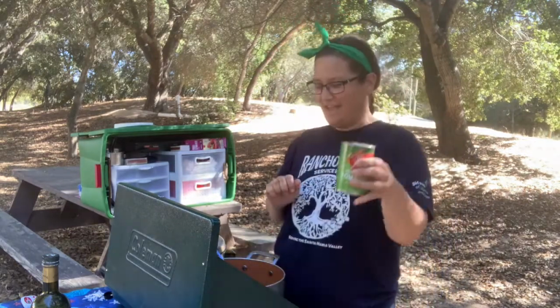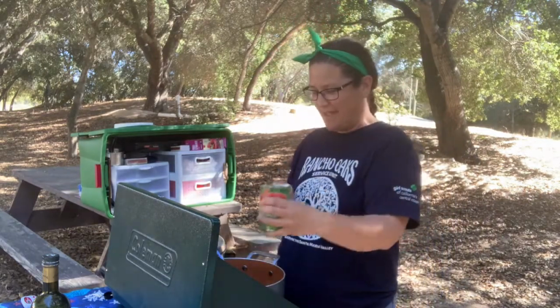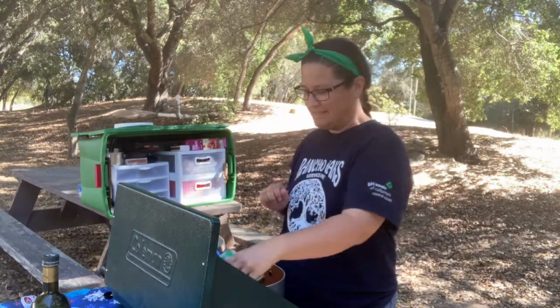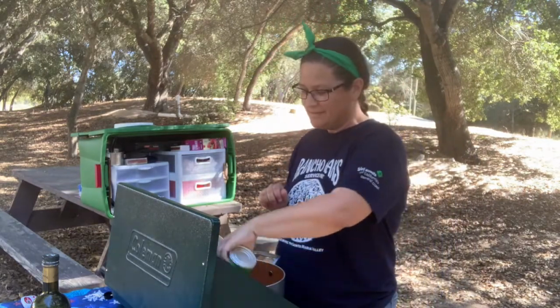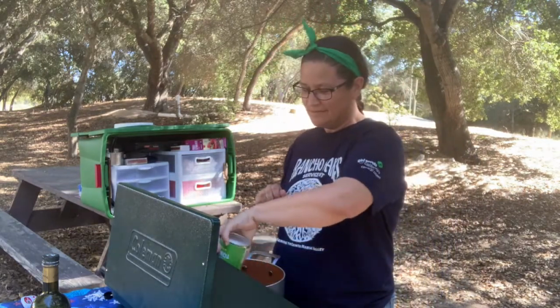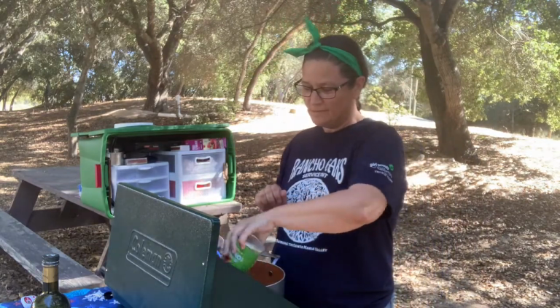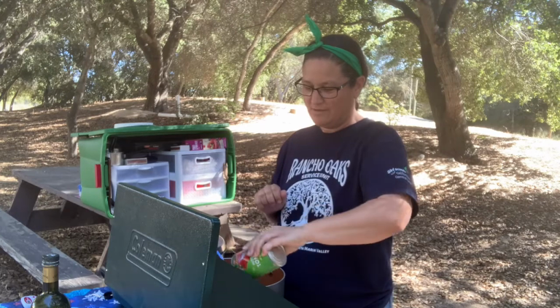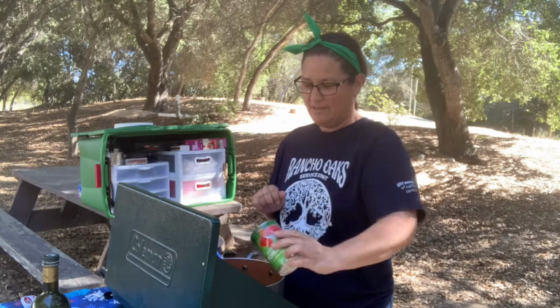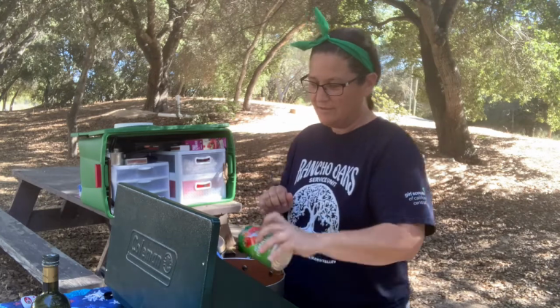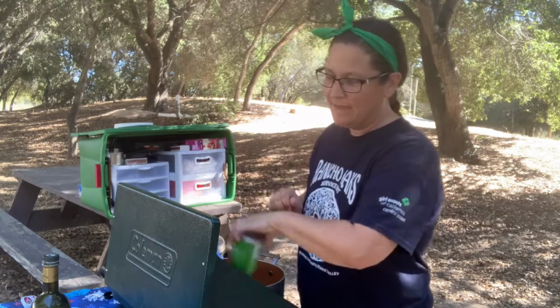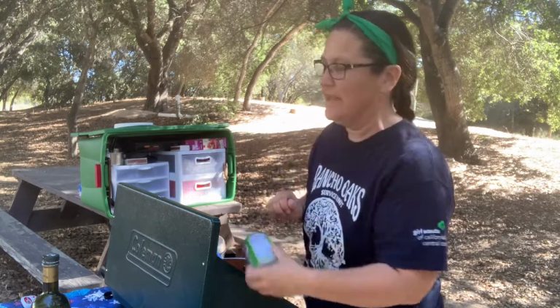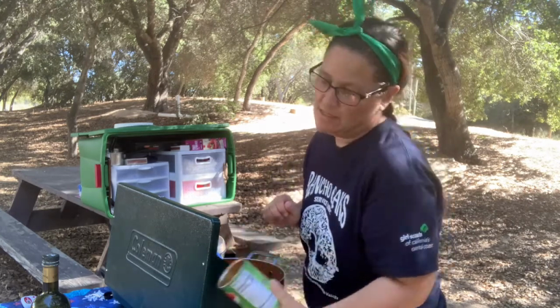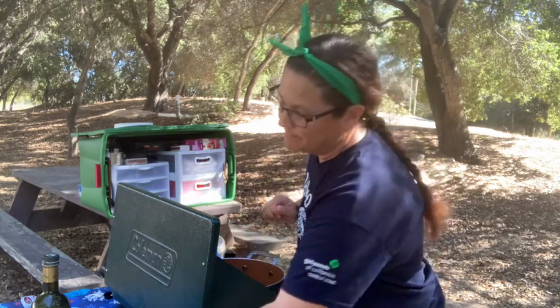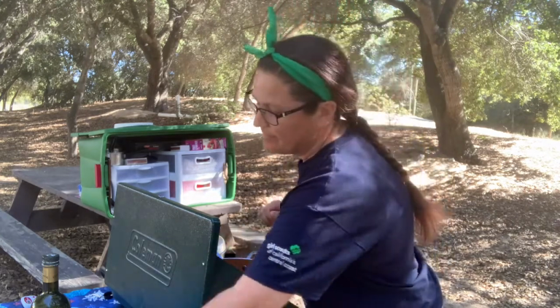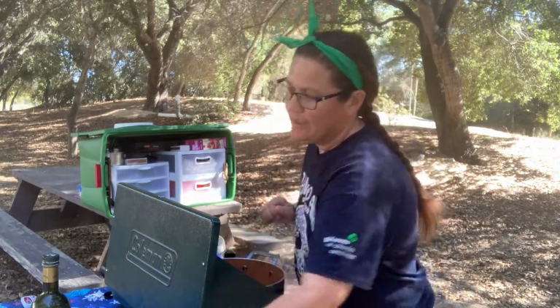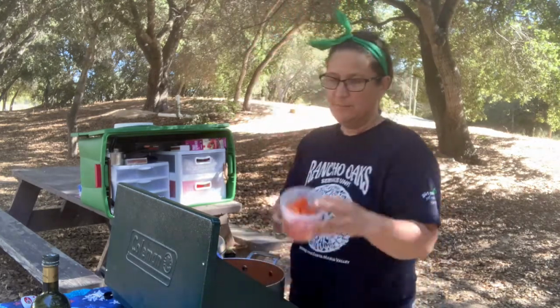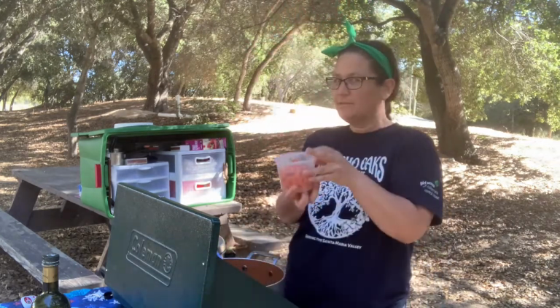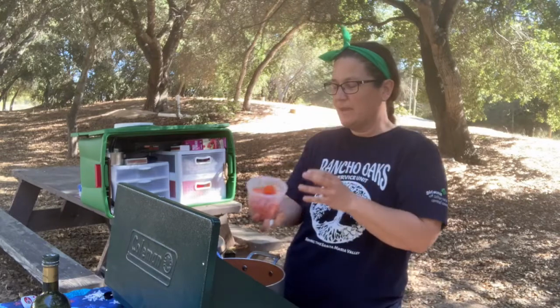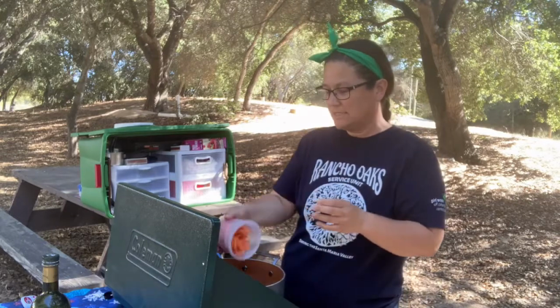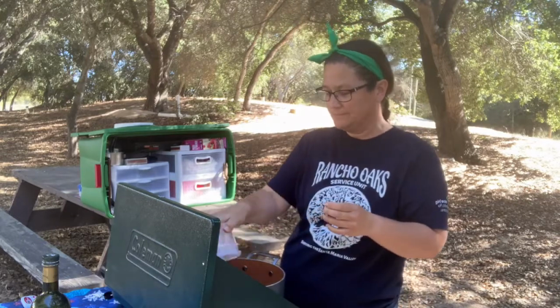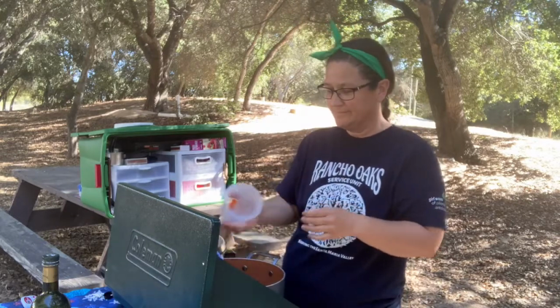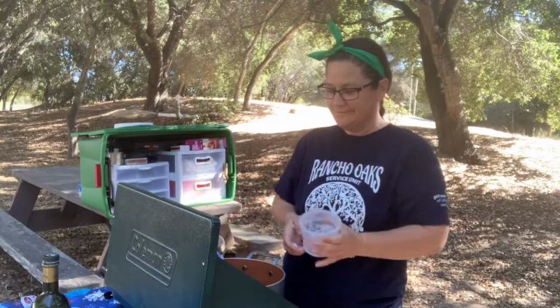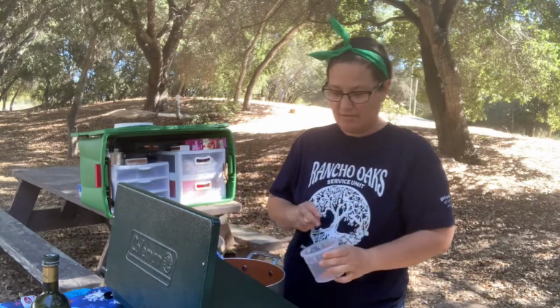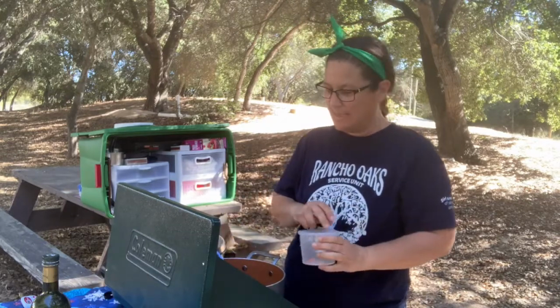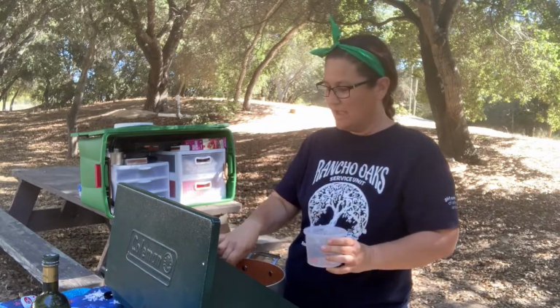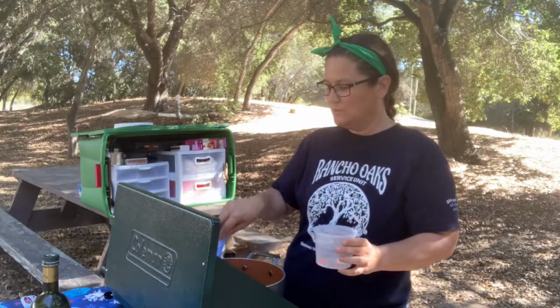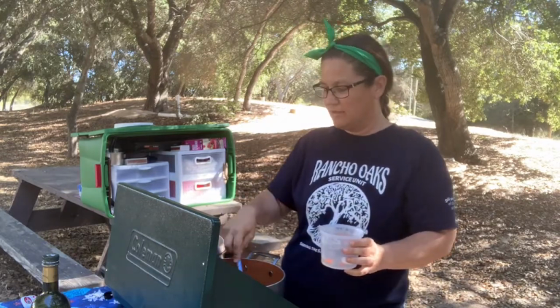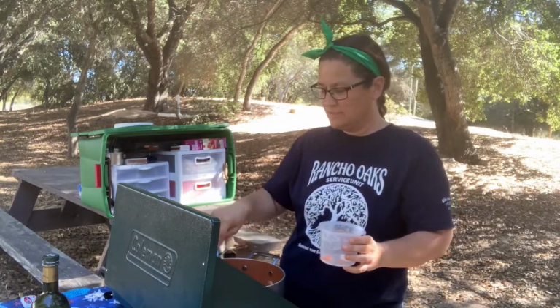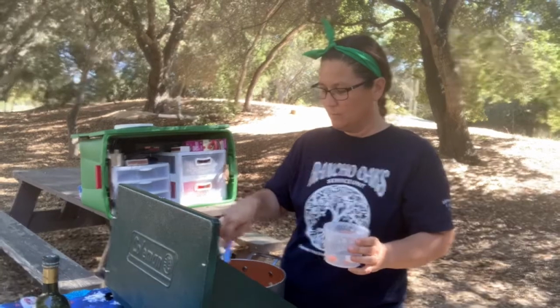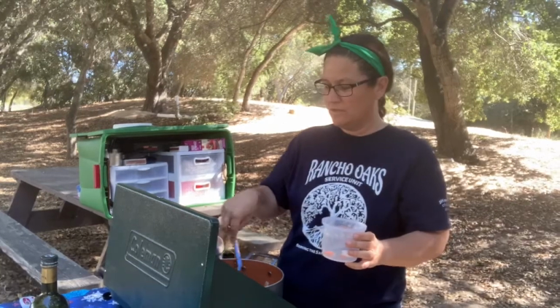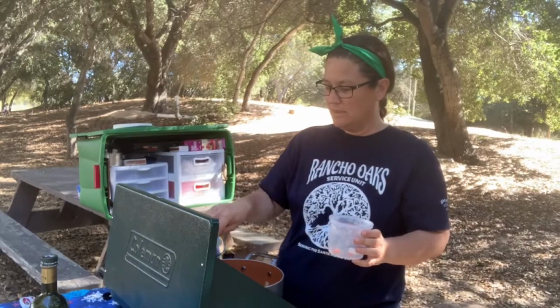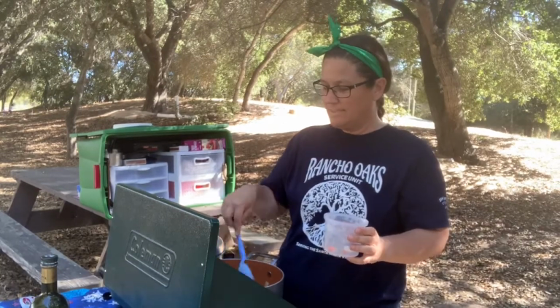I'm going to add in my tomatoes — those are the same — and then I'm going to add in my carrots, pre-chopped for ease. I too will allow this to simmer for 30 minutes.